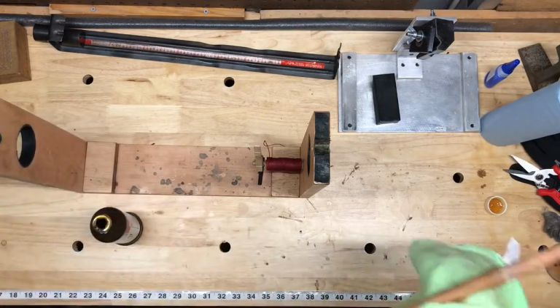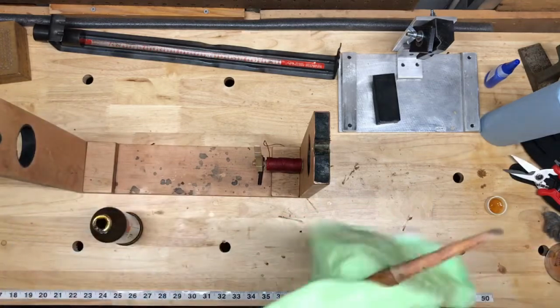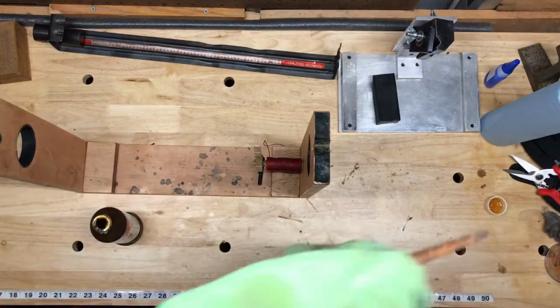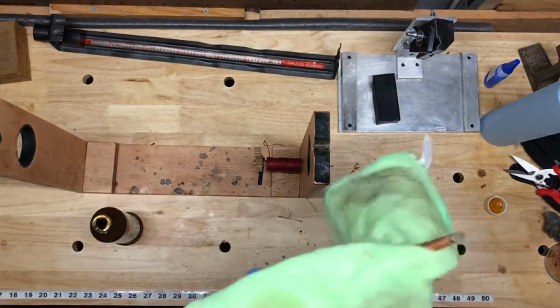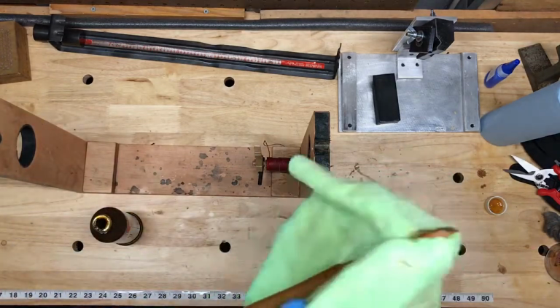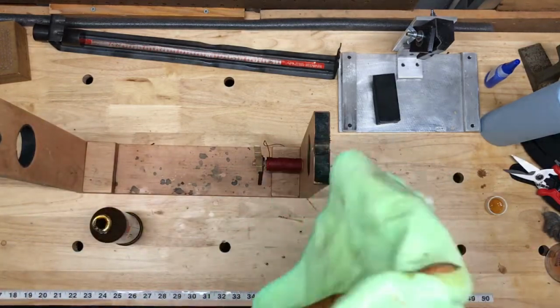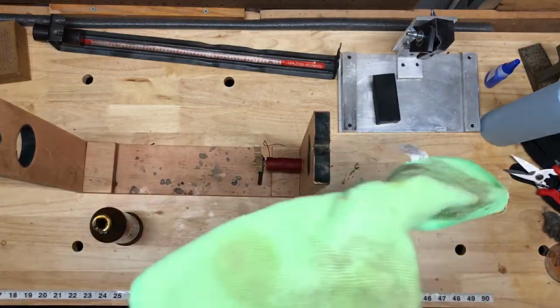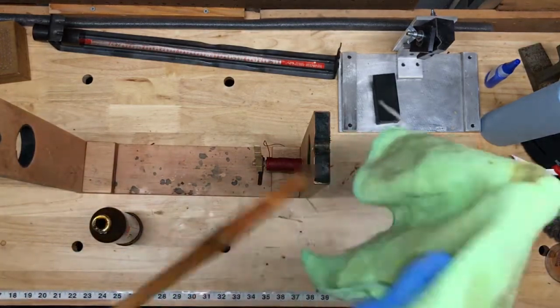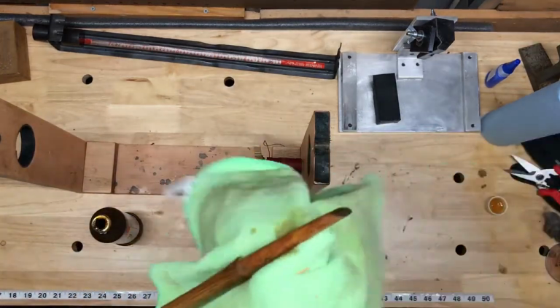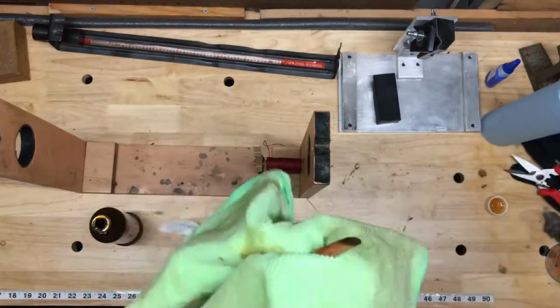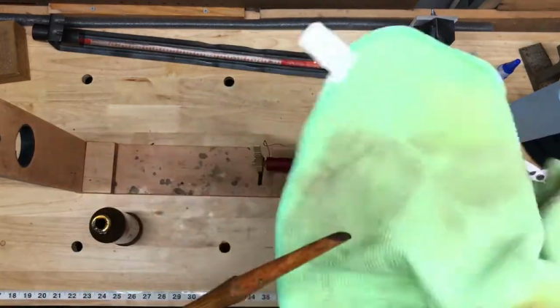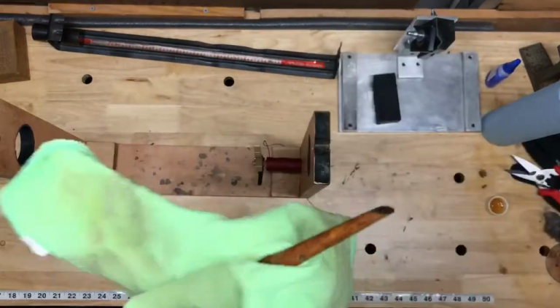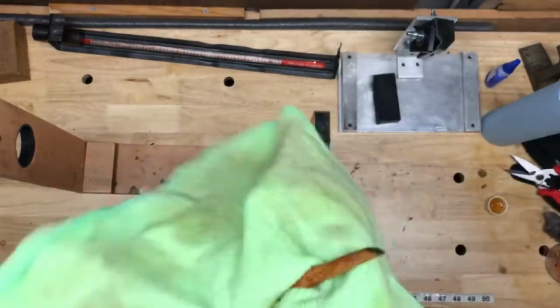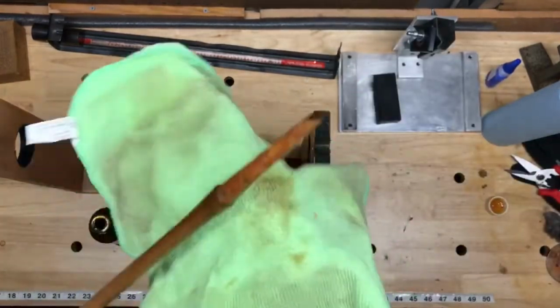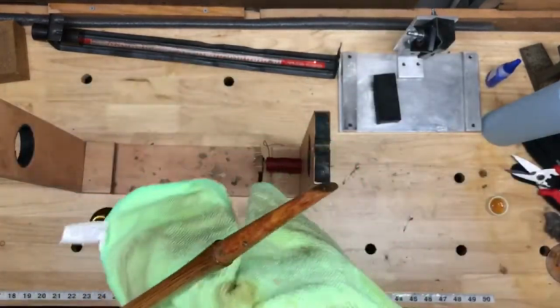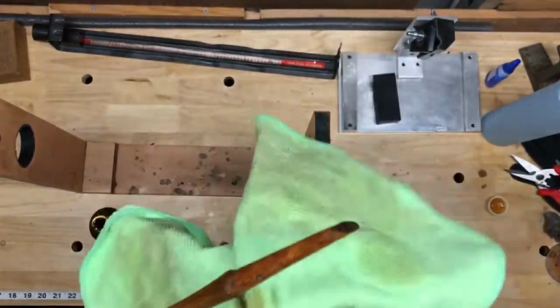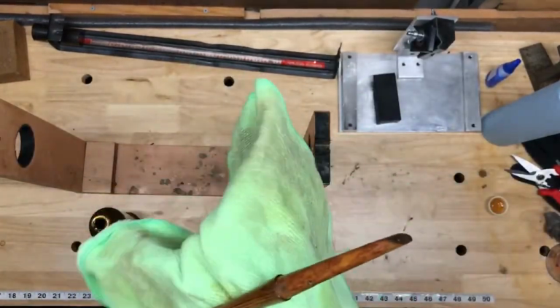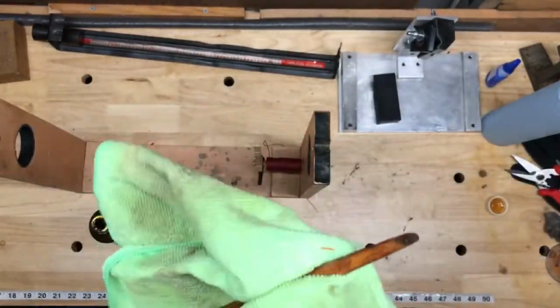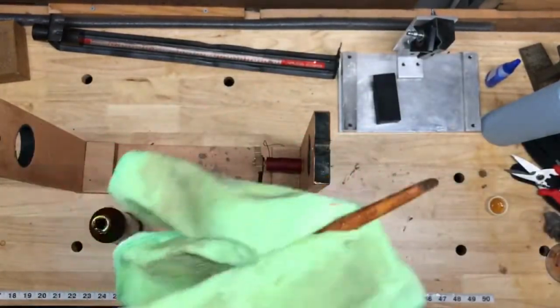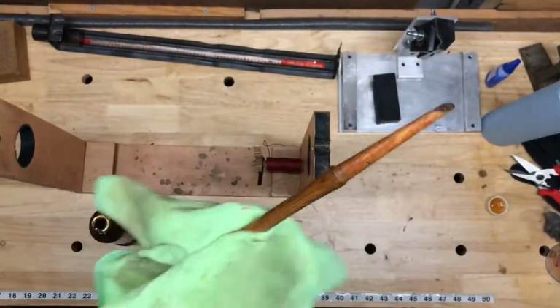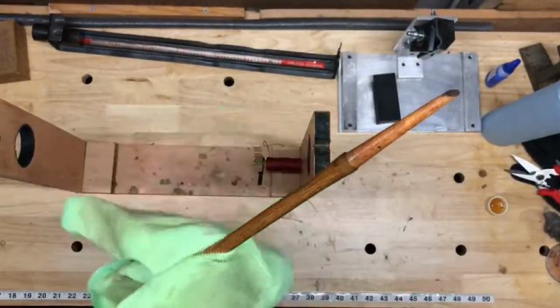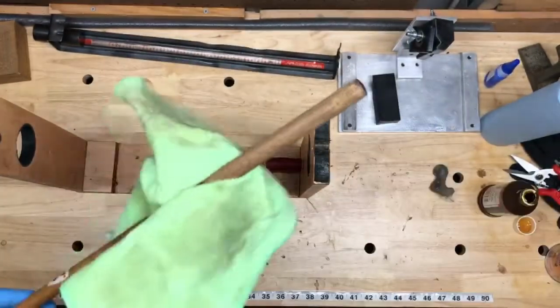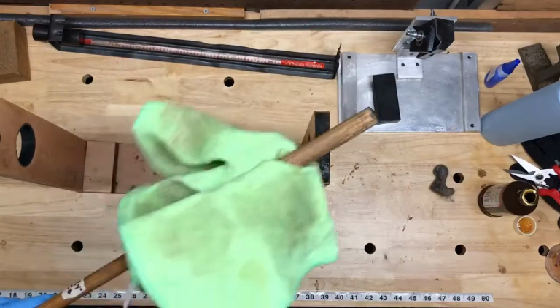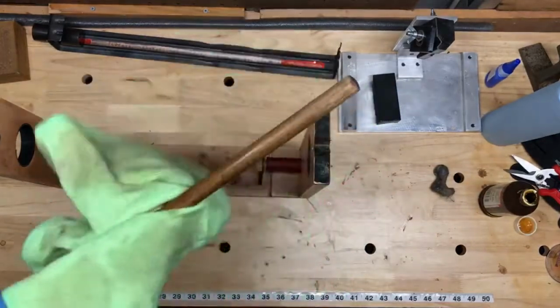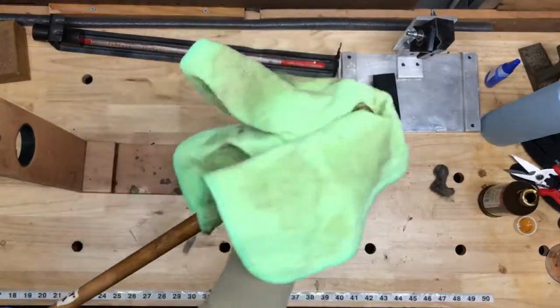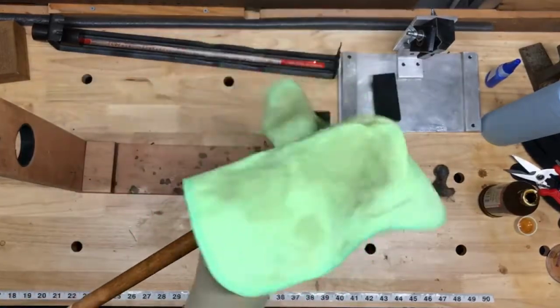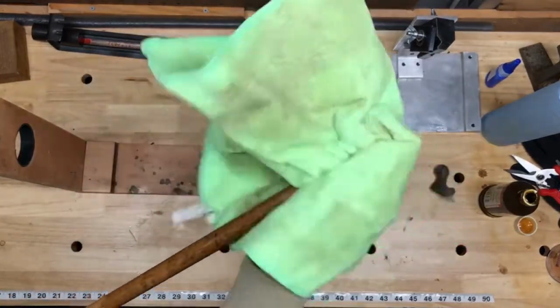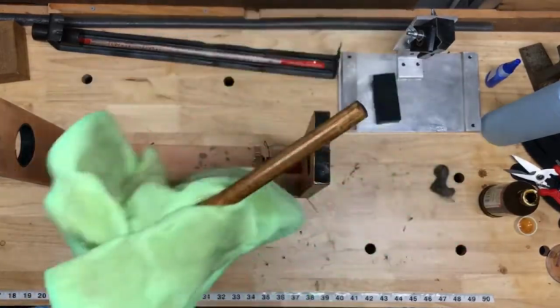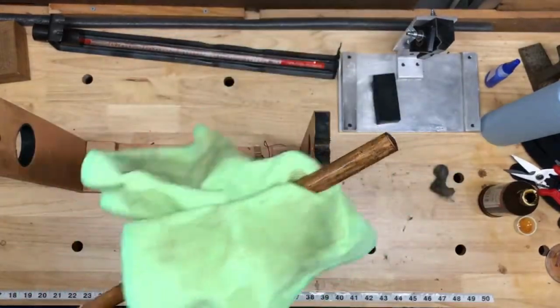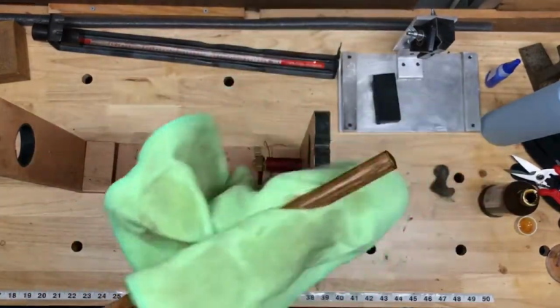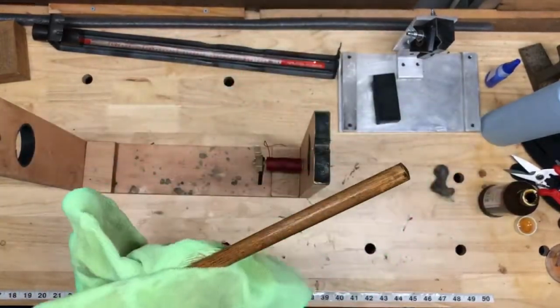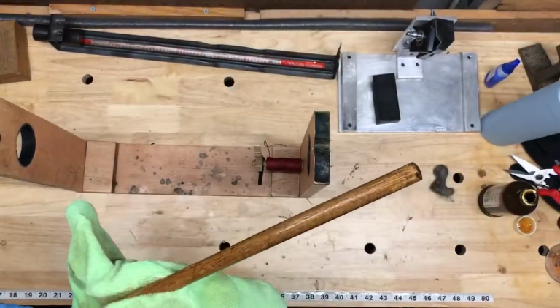I'll start down at the cone and basically just work my way all the way up to the grip area. I learned about using true oil from the Hickory Golf Workshop in Vermont and it's worked really well for me.